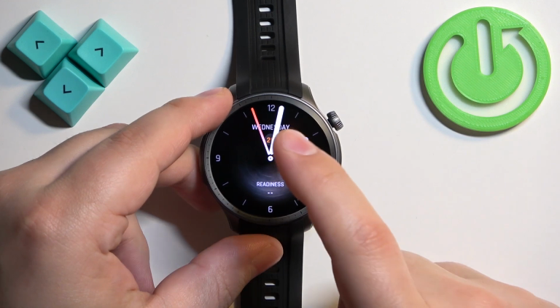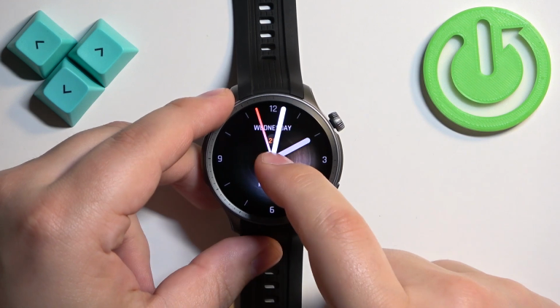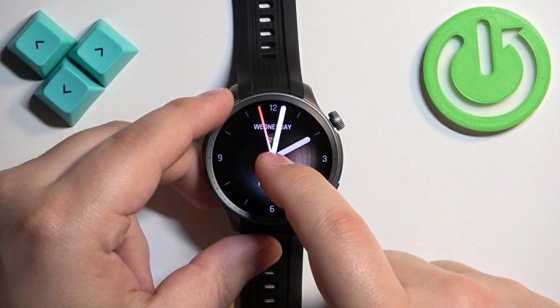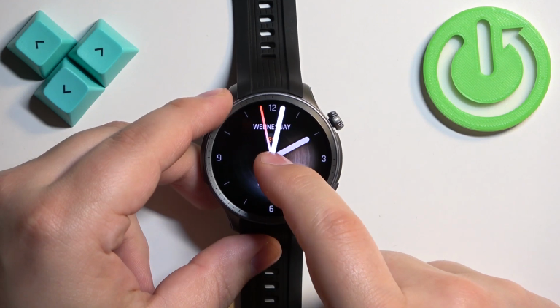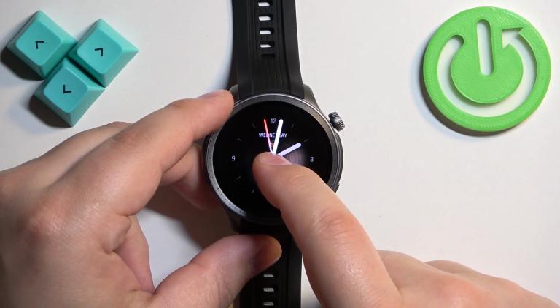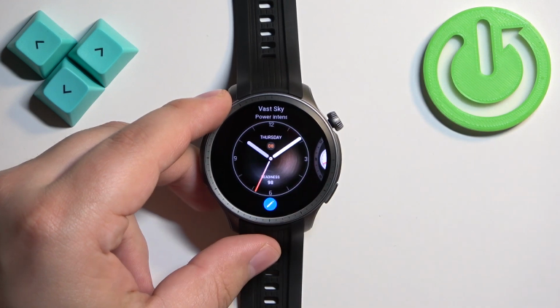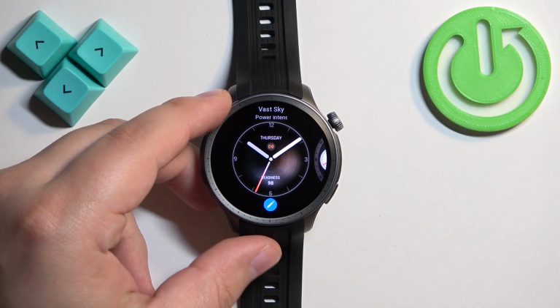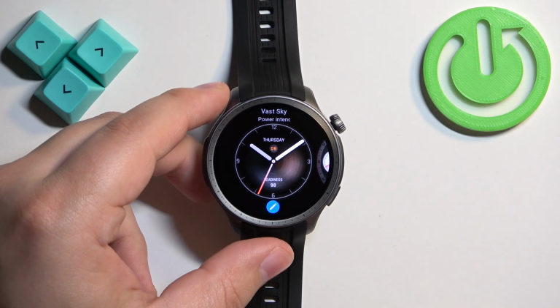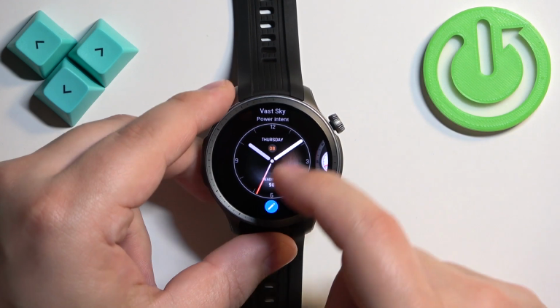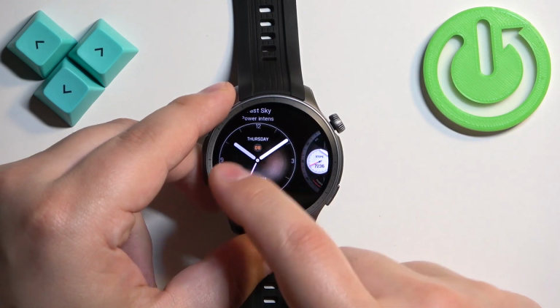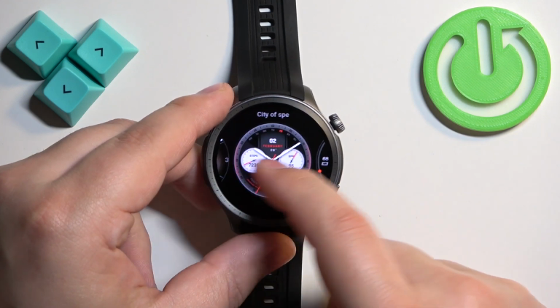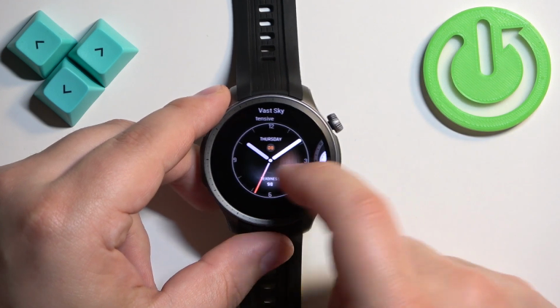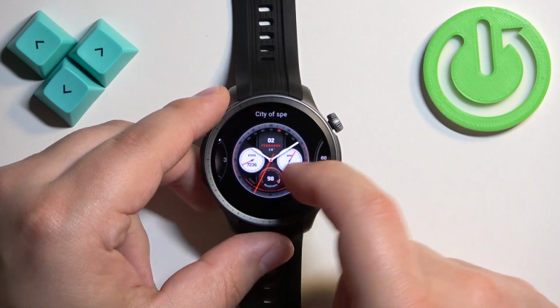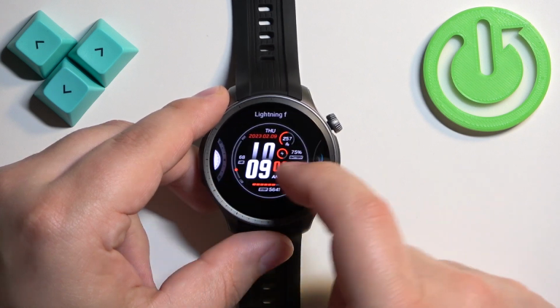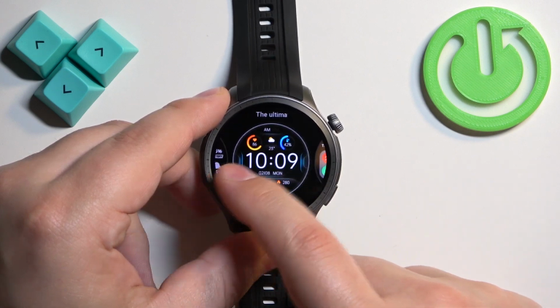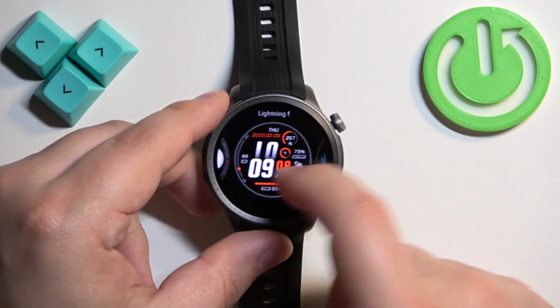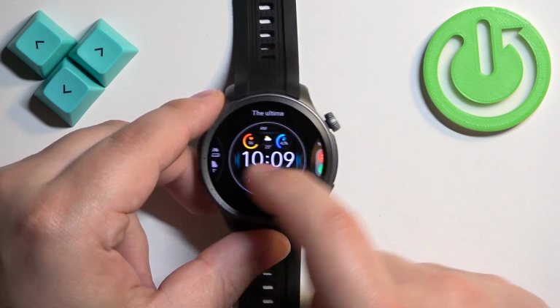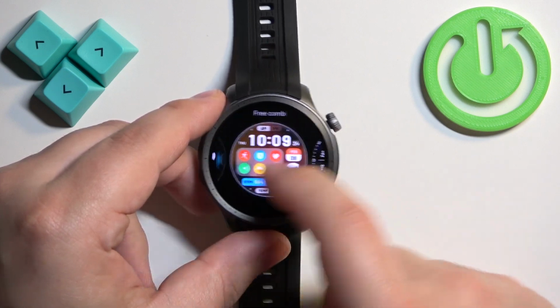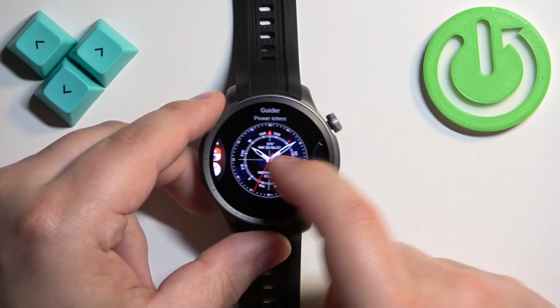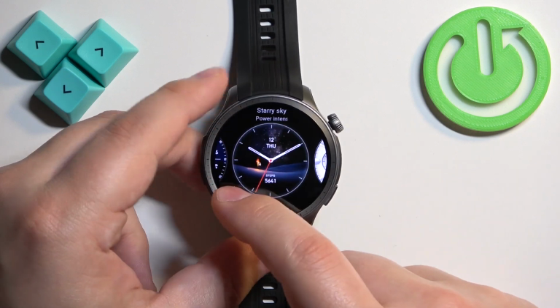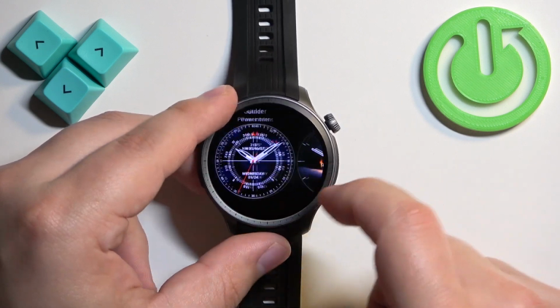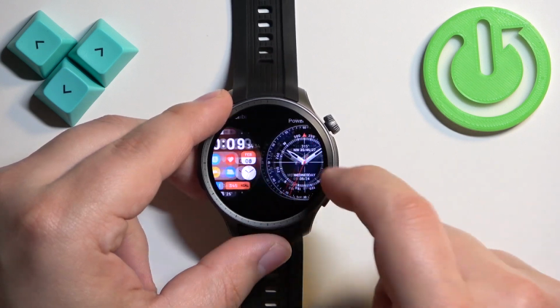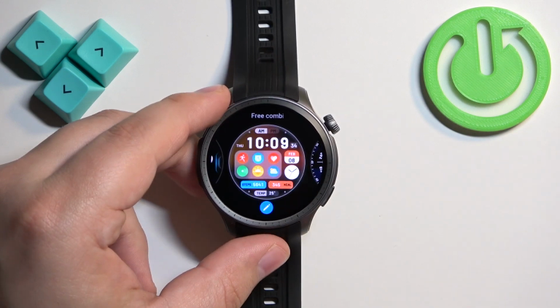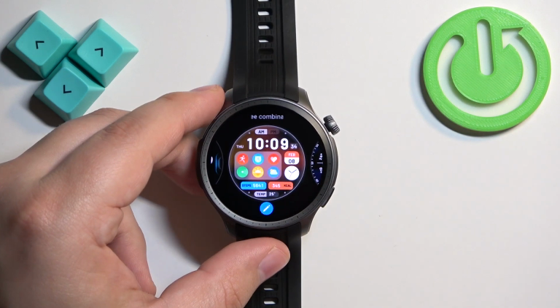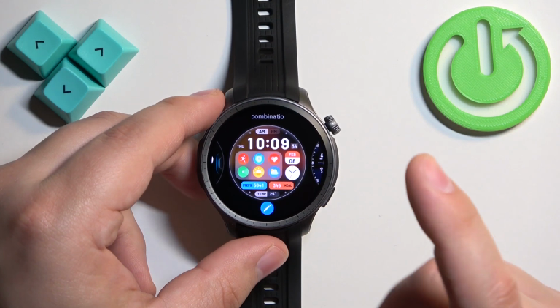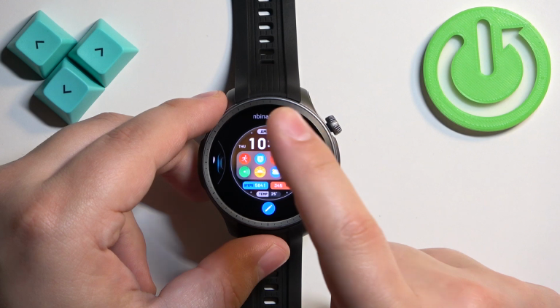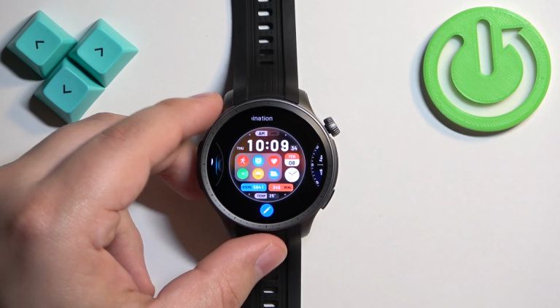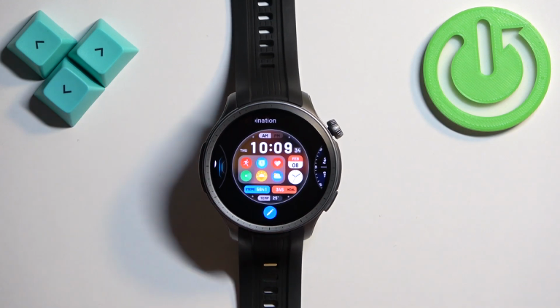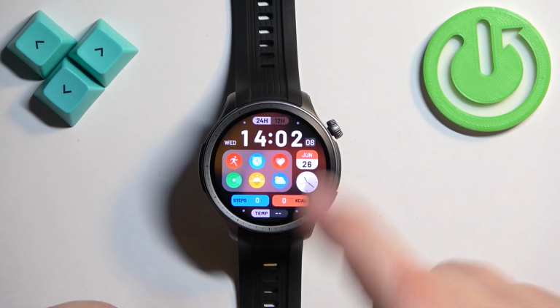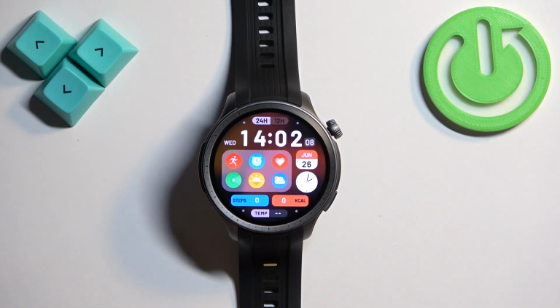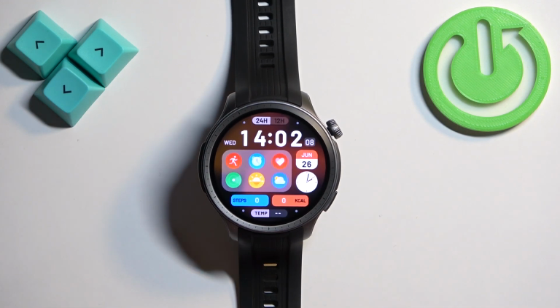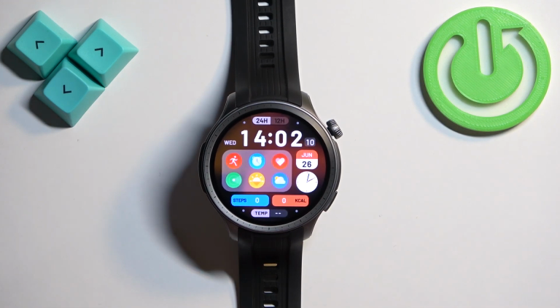You can press and hold on the screen to open the watch face menu. Now you can scroll through the list of watch faces by swiping left and right on the screen. Find the watch face you would like to use and once you find it, tap on it to apply it.